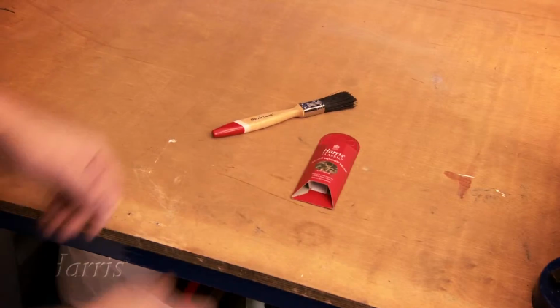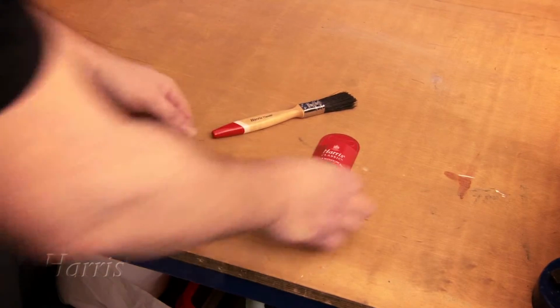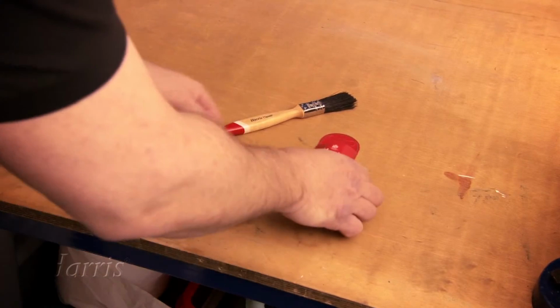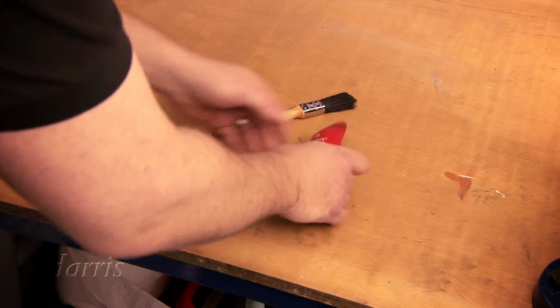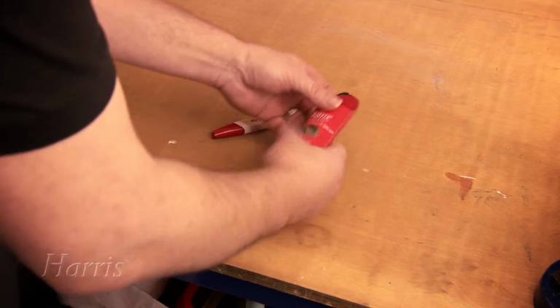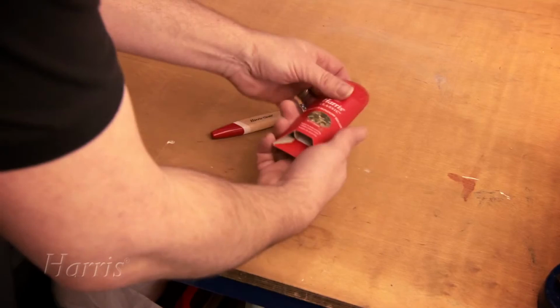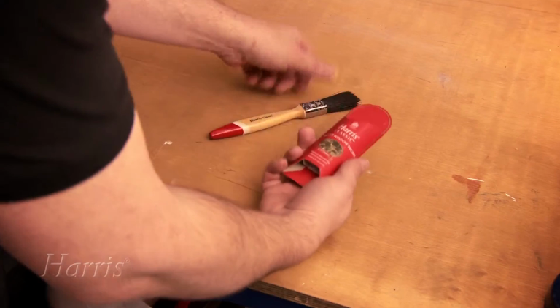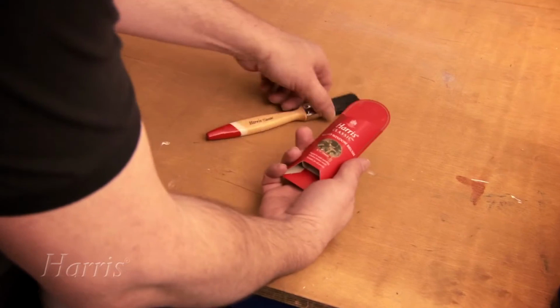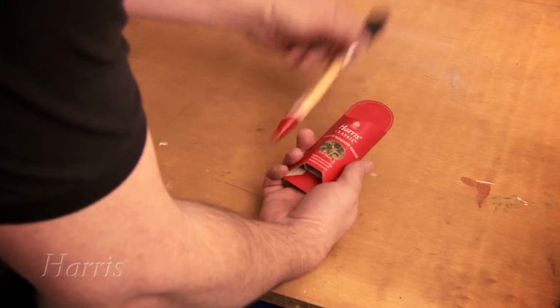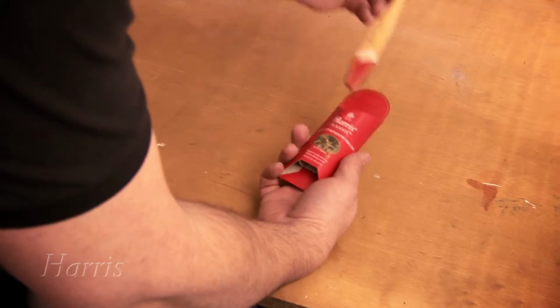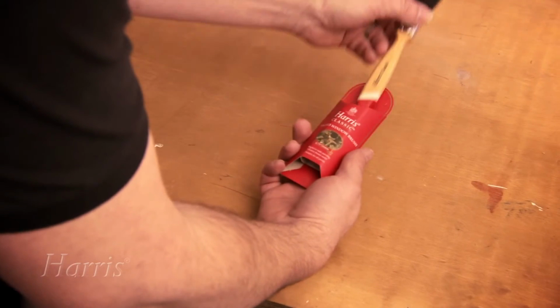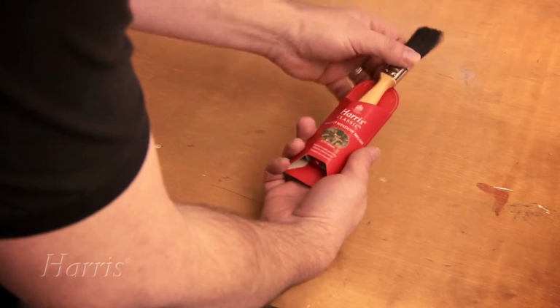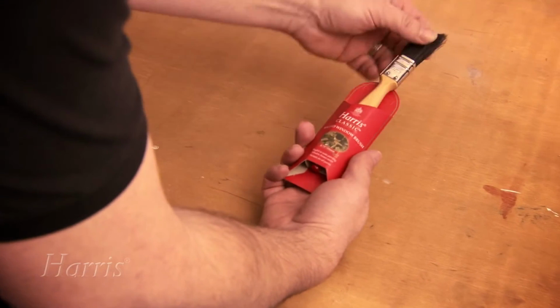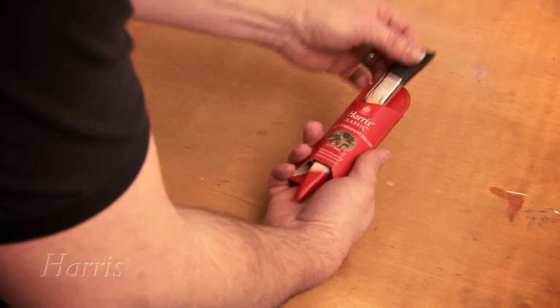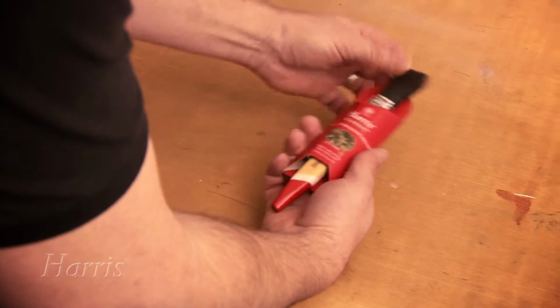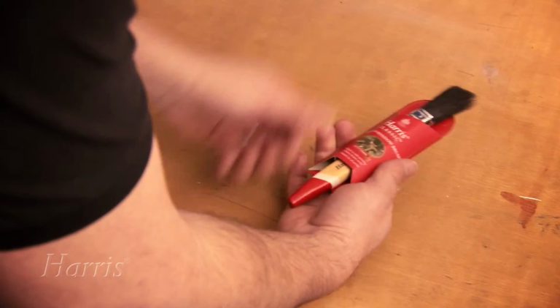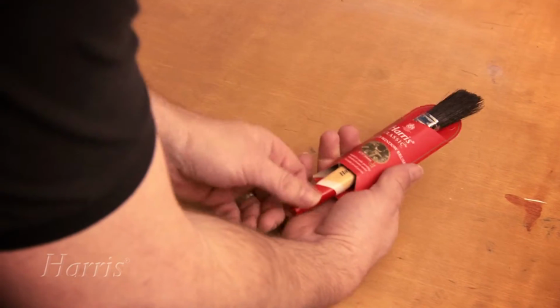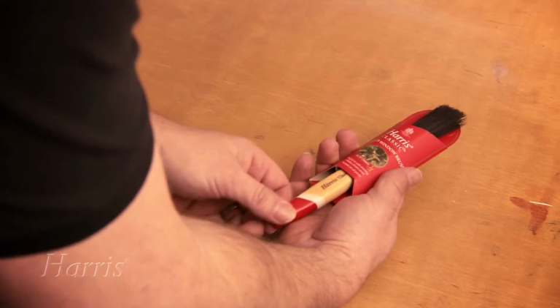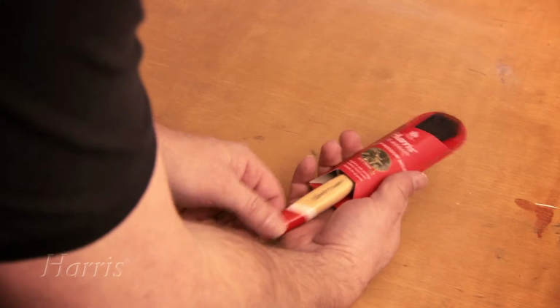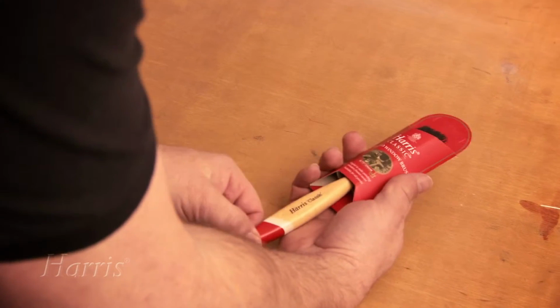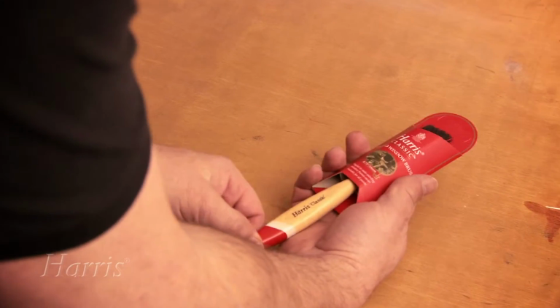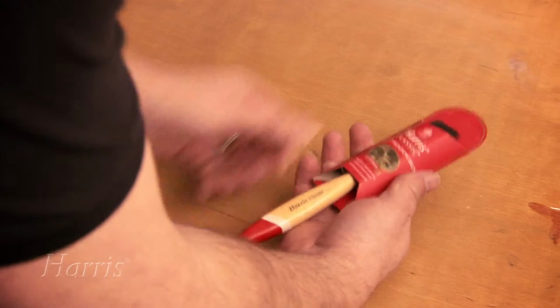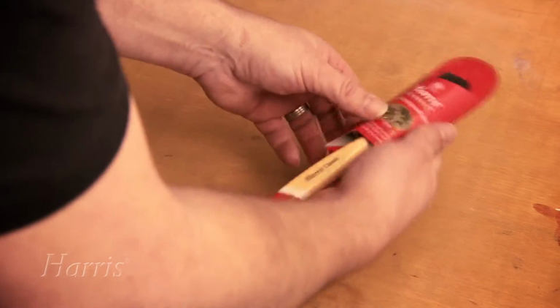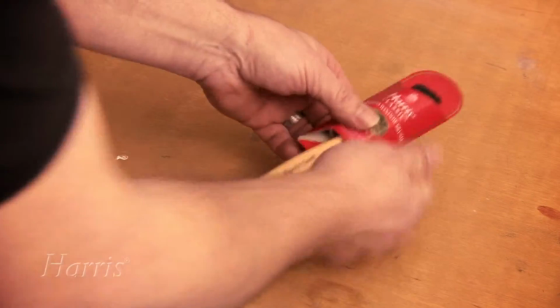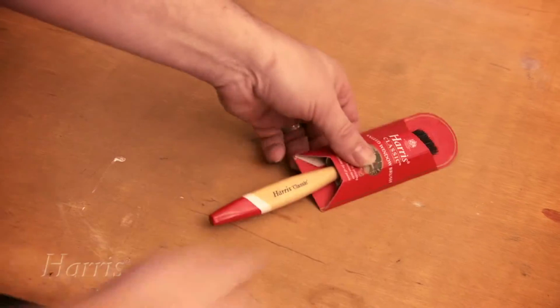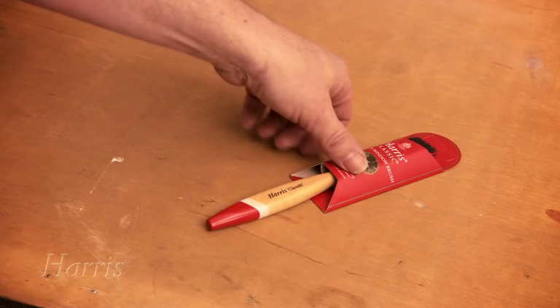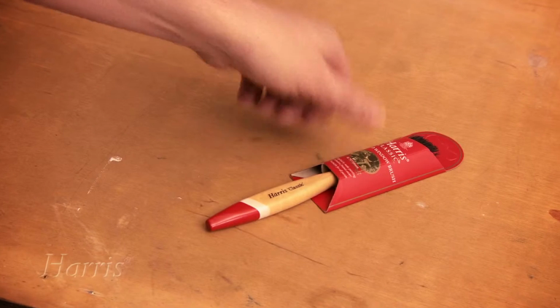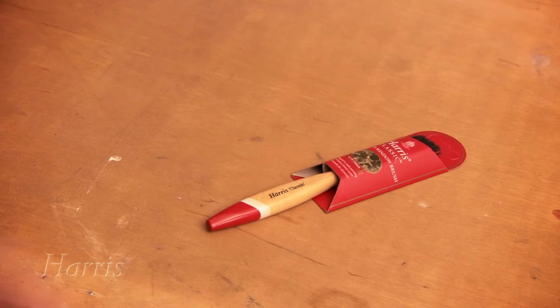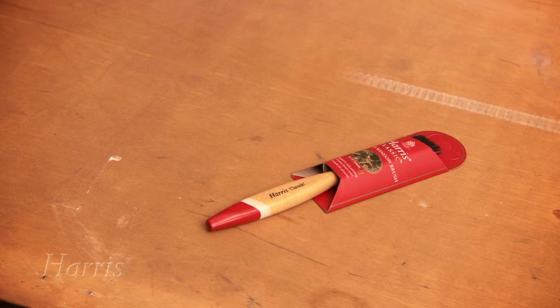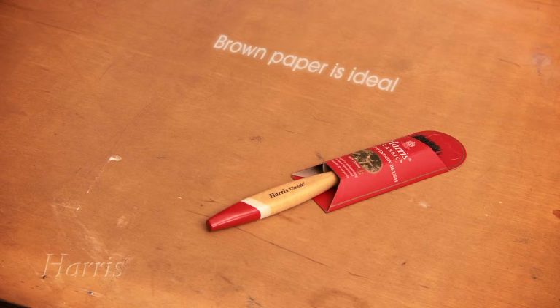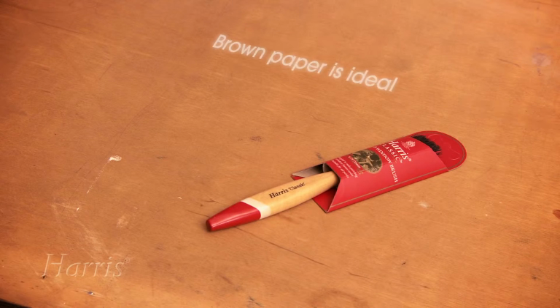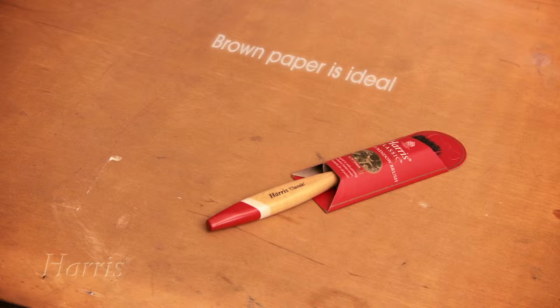Finally, store it in its original packaging to ensure the bristles are kept straight and in good condition. Alternatively, wrap it in paper.